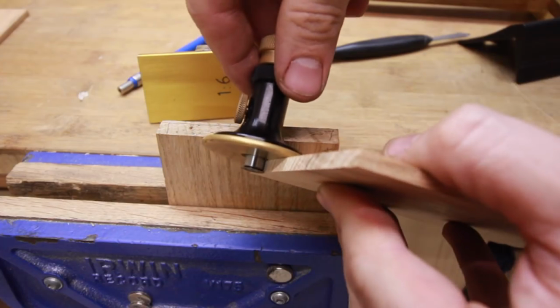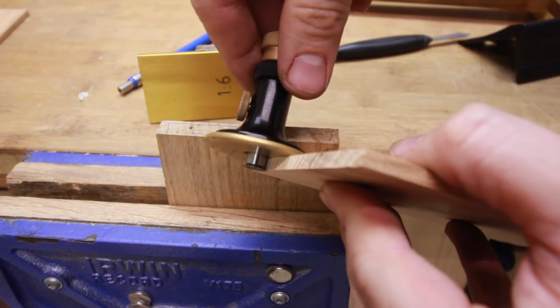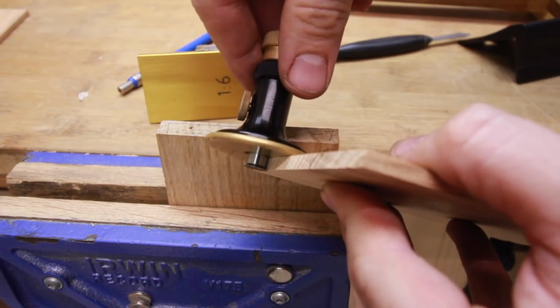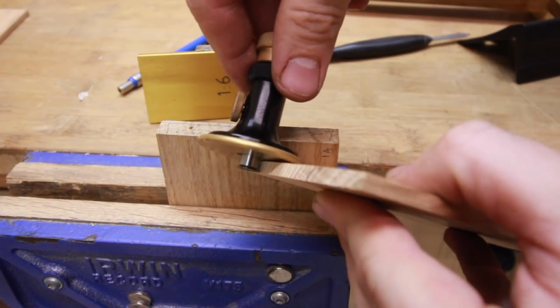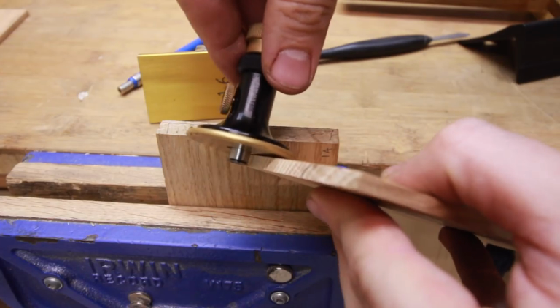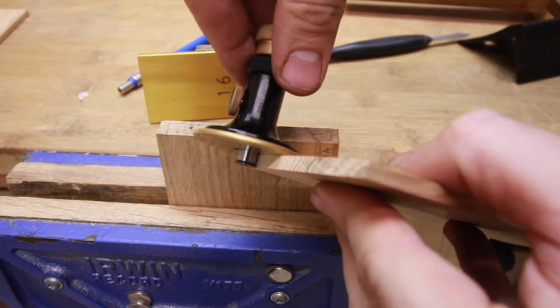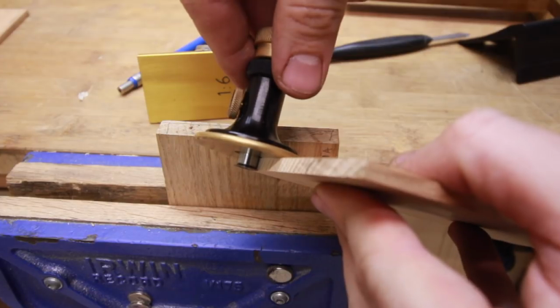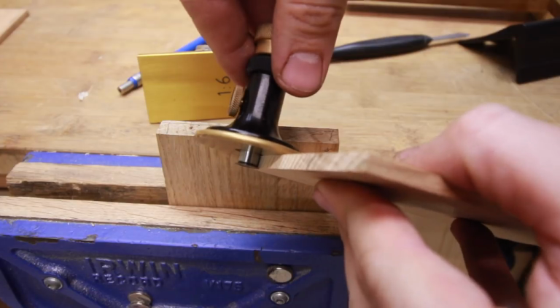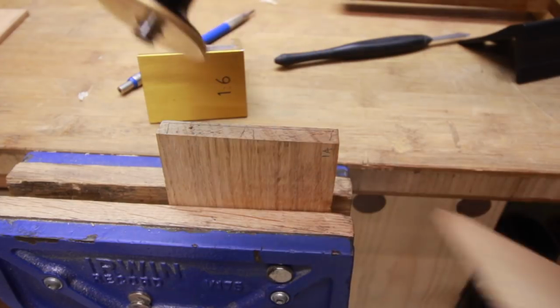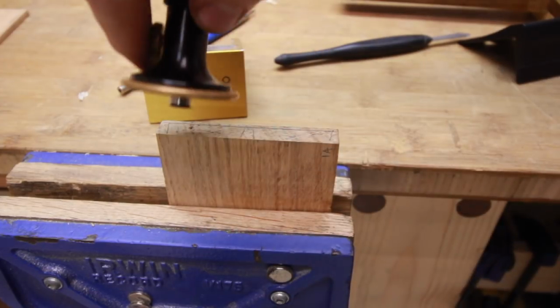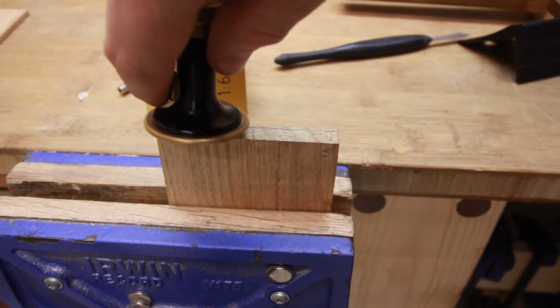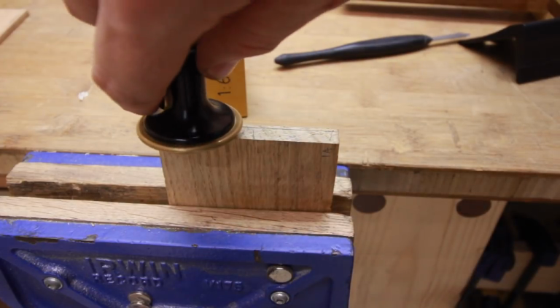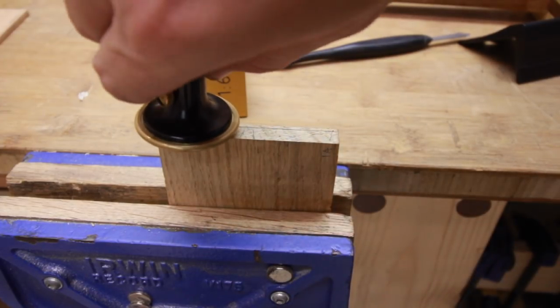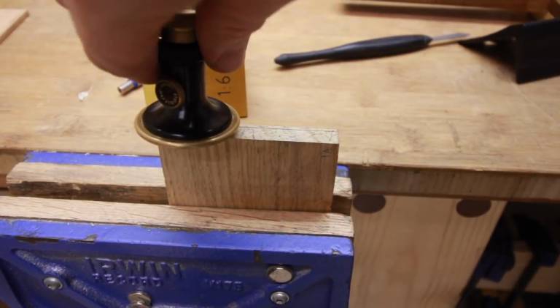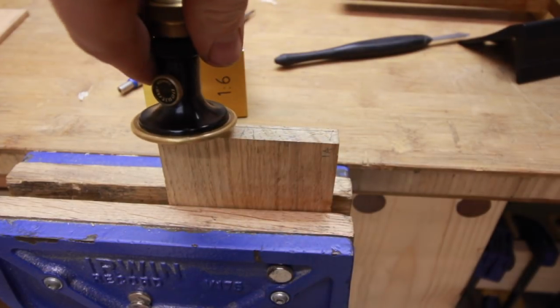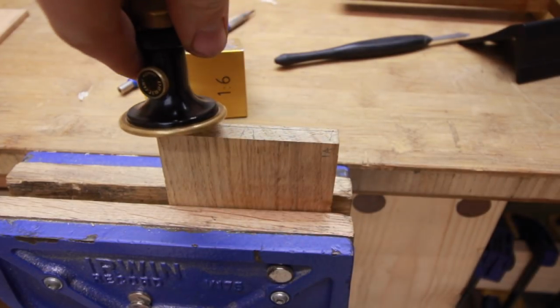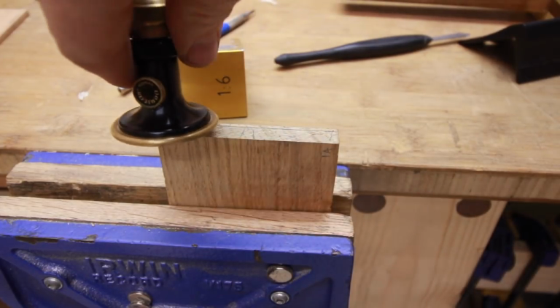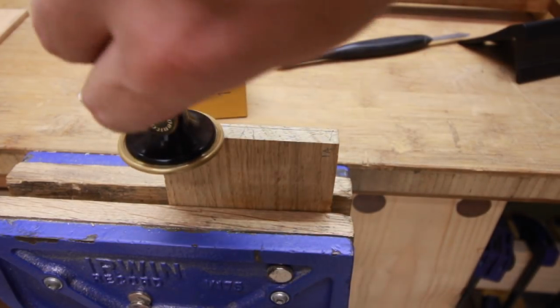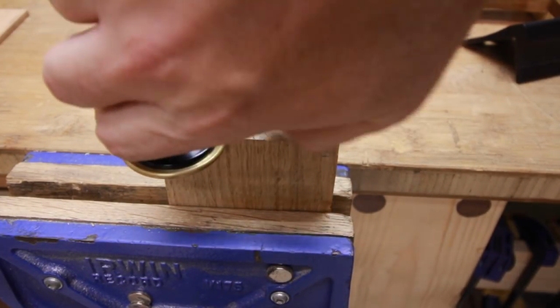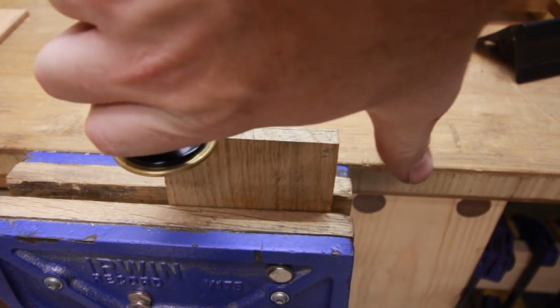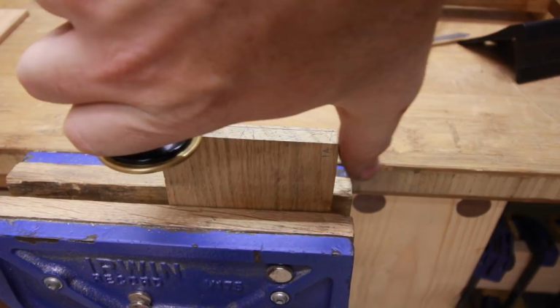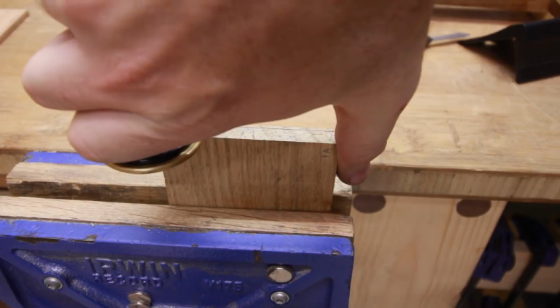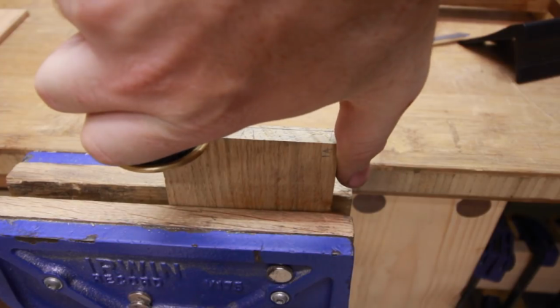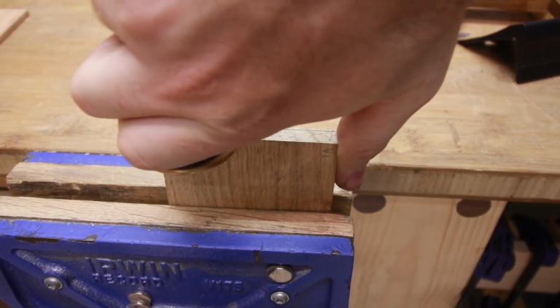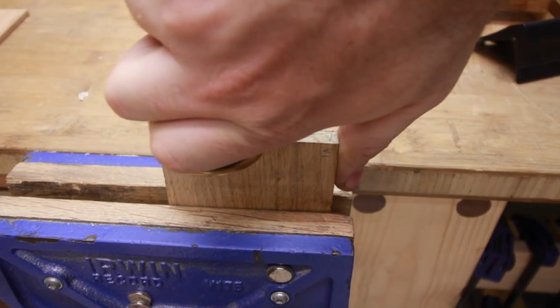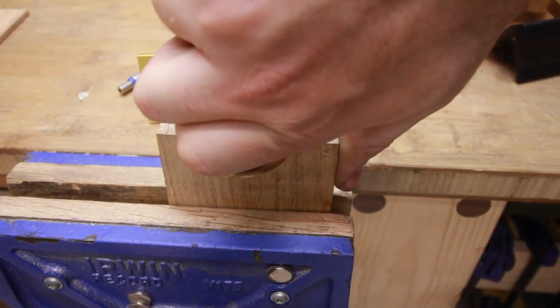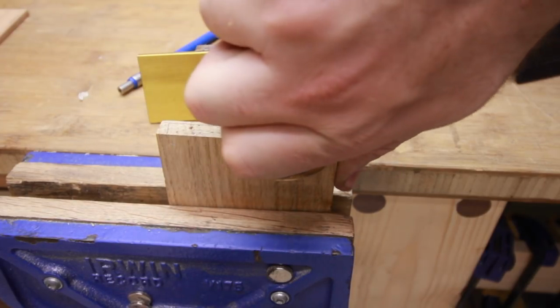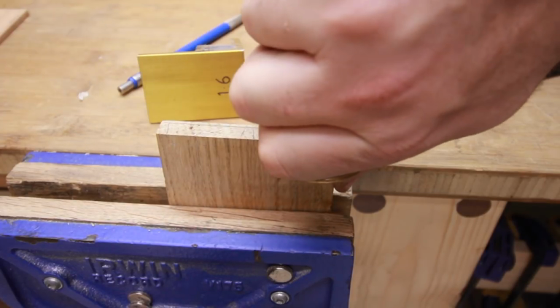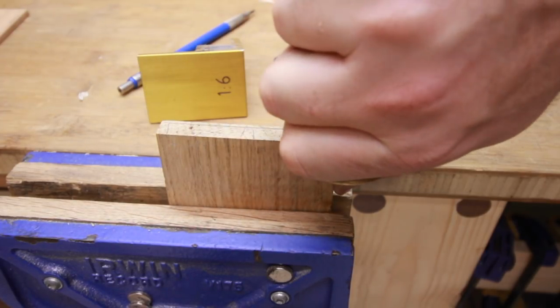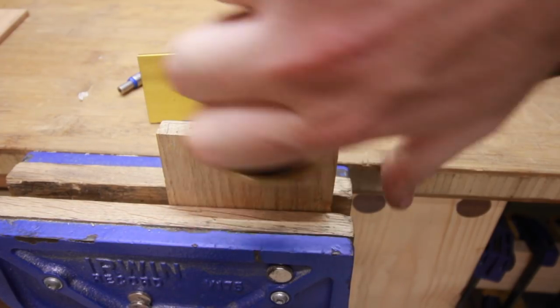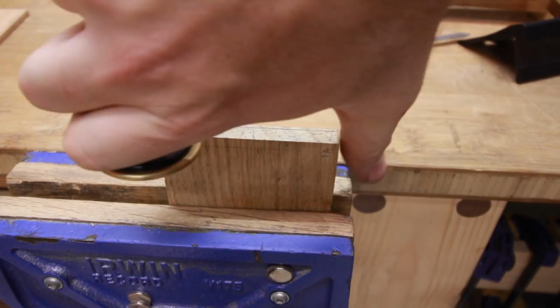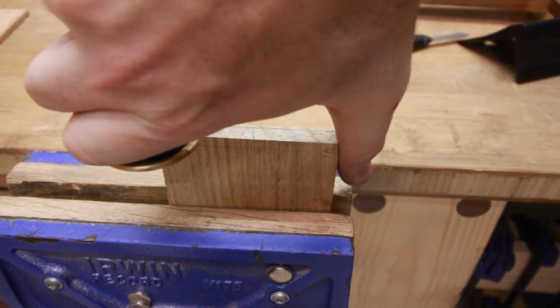Set up the marking gauge to the thickness of the tailboard and transfer it to the pinboard. Be careful to mark it on the inside of the drawer and not on the face showing. Believe me, it can happen.